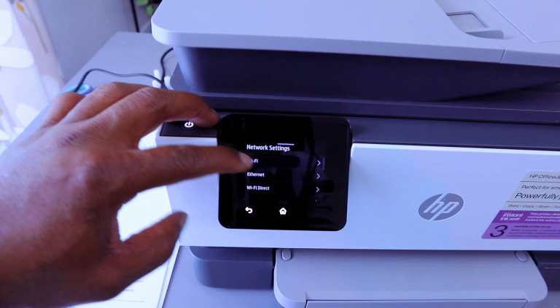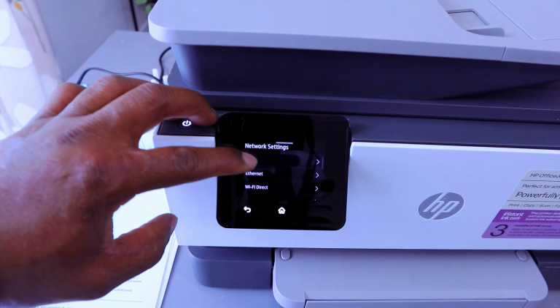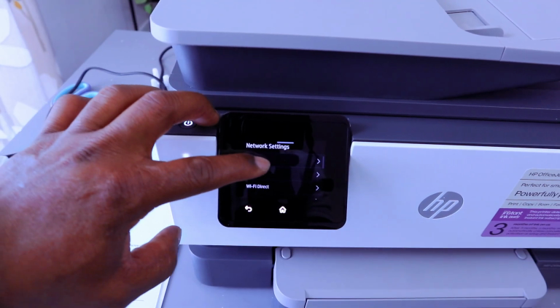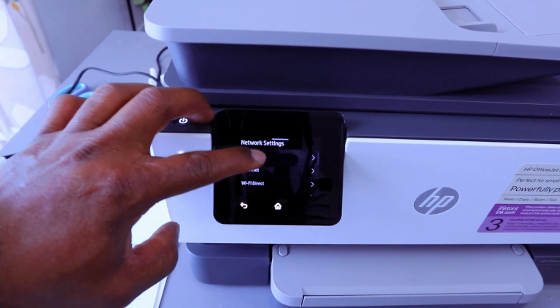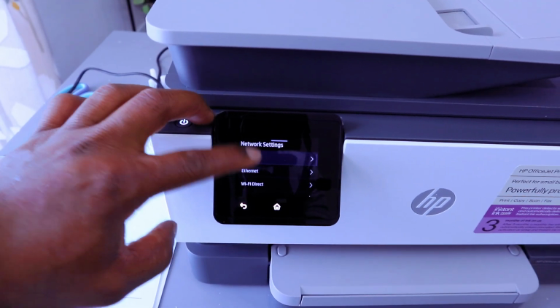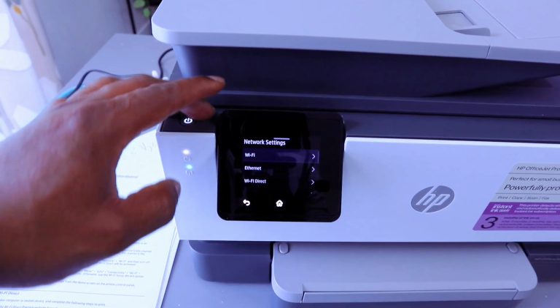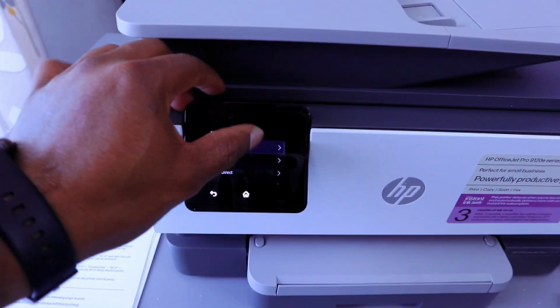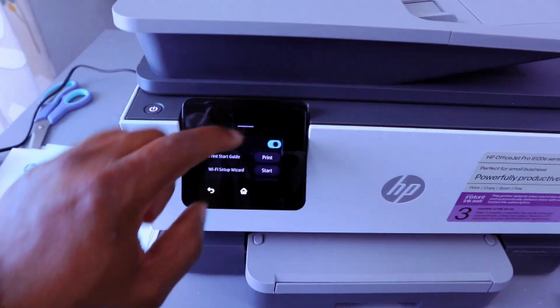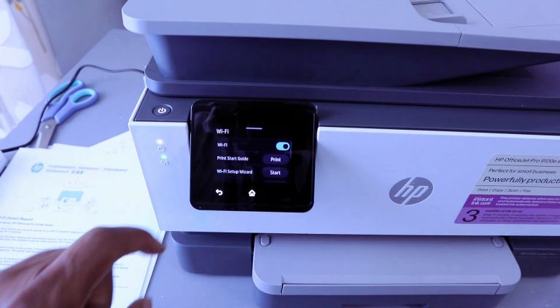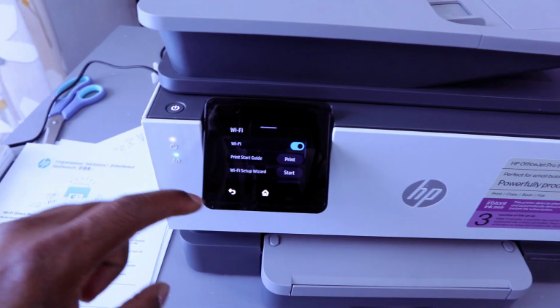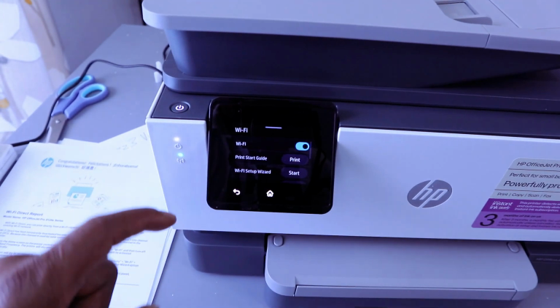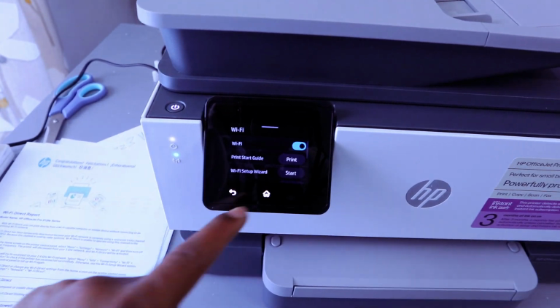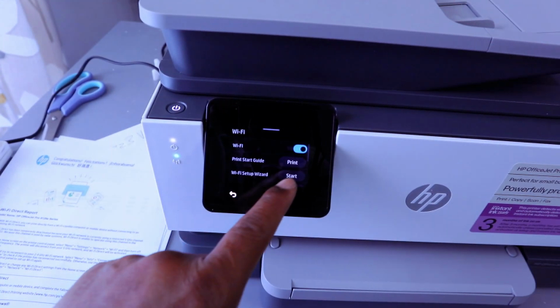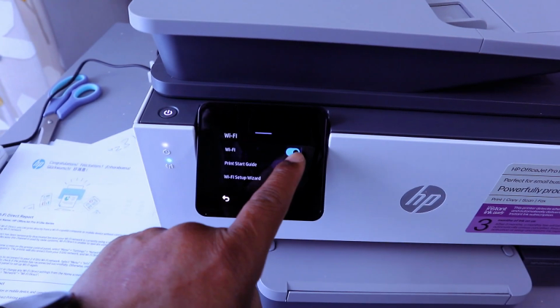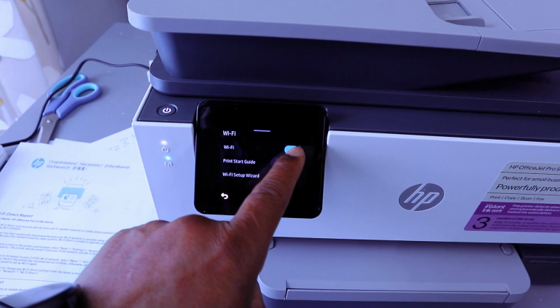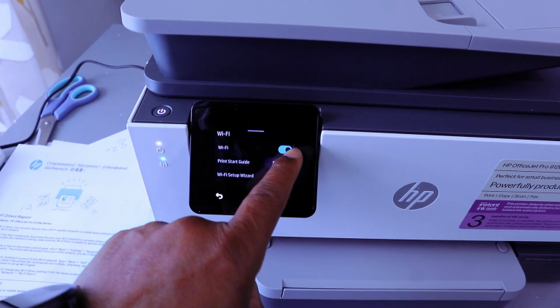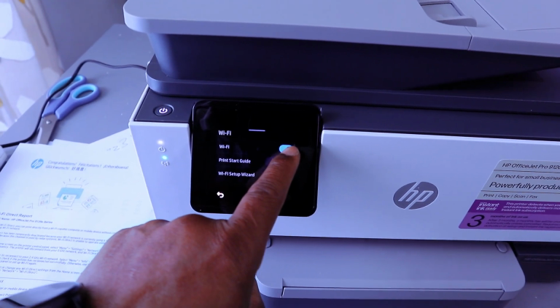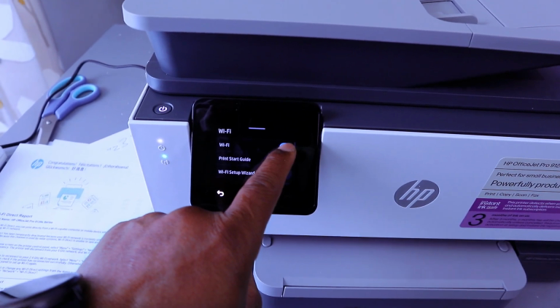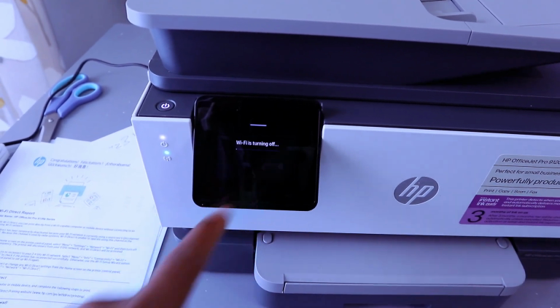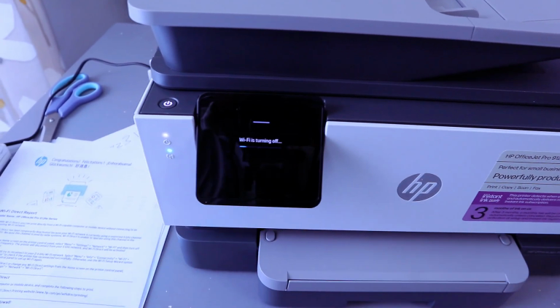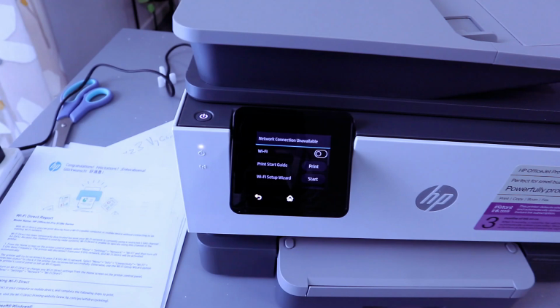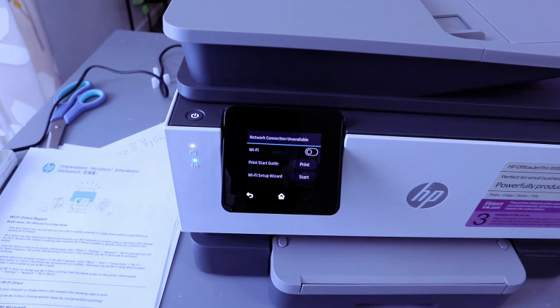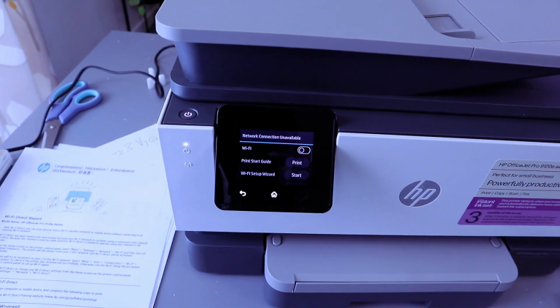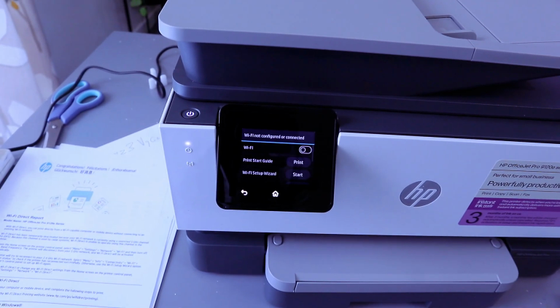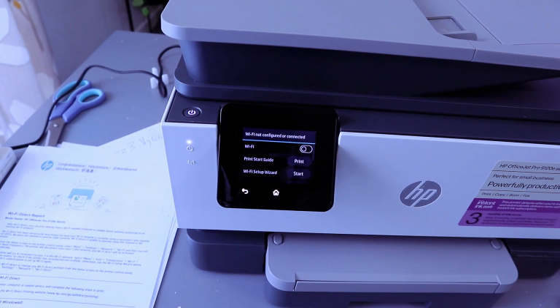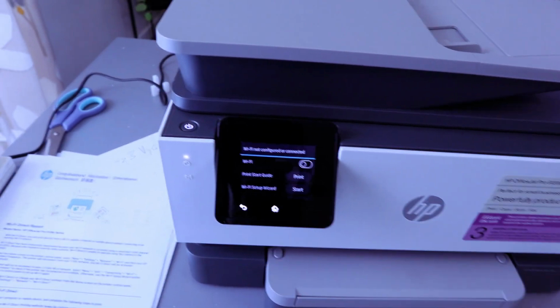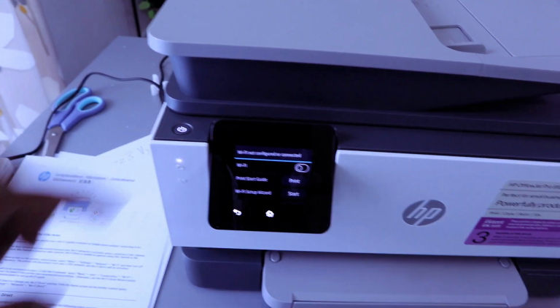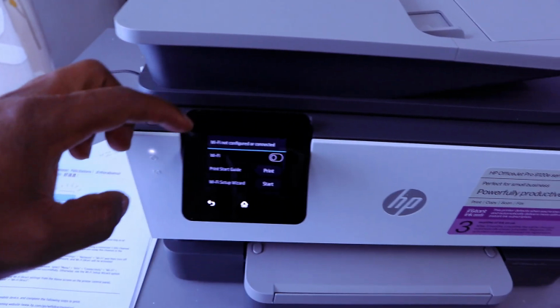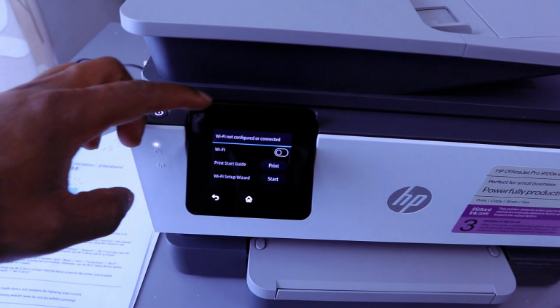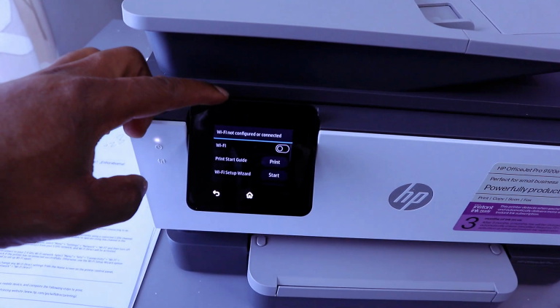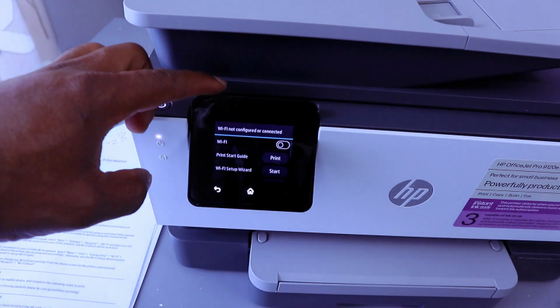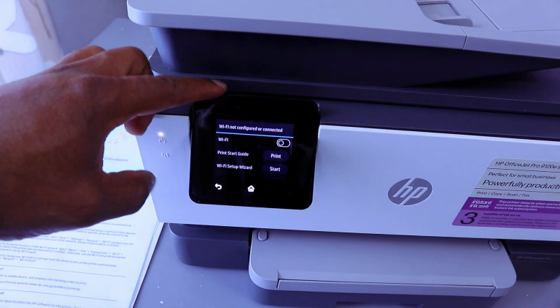You need to select Wi-Fi network. The next thing you need to do is disable the Wi-Fi network. The Wi-Fi is switched off — Wi-Fi not configured or connected.